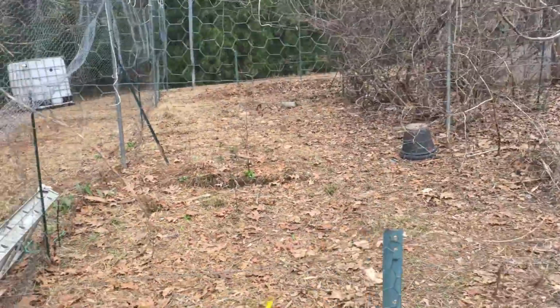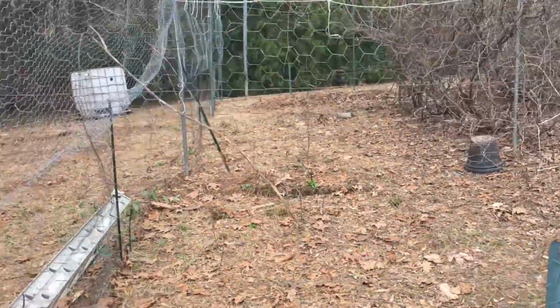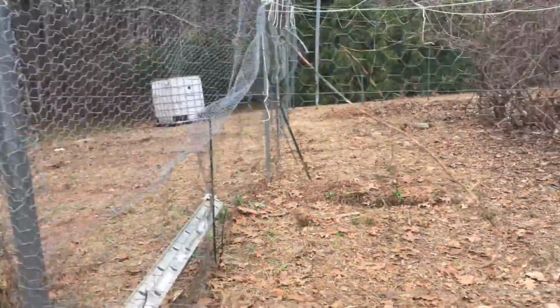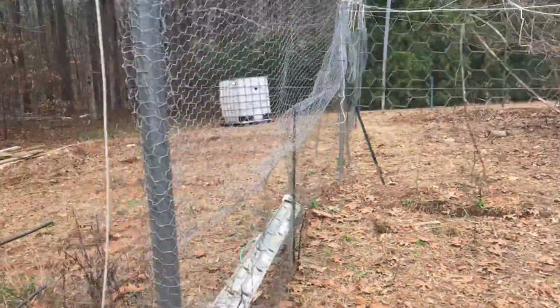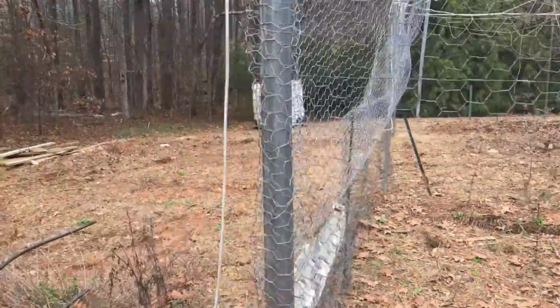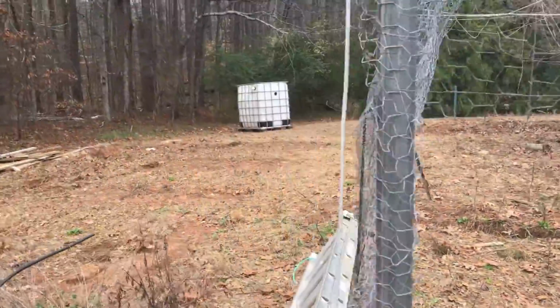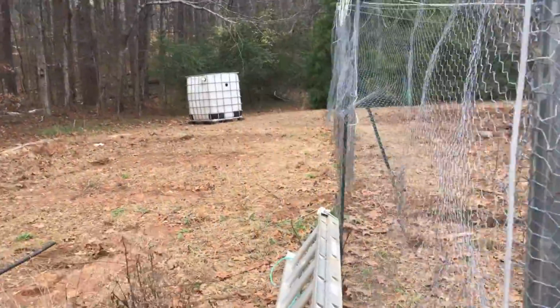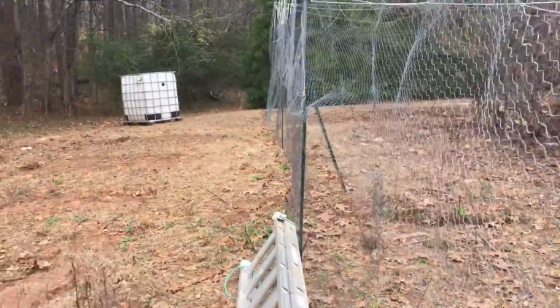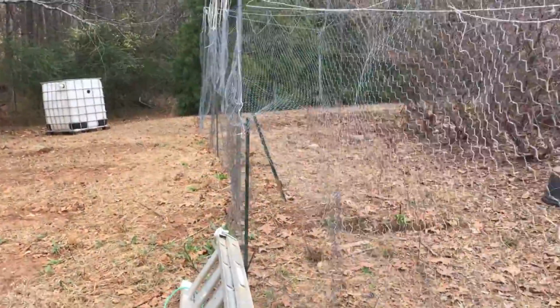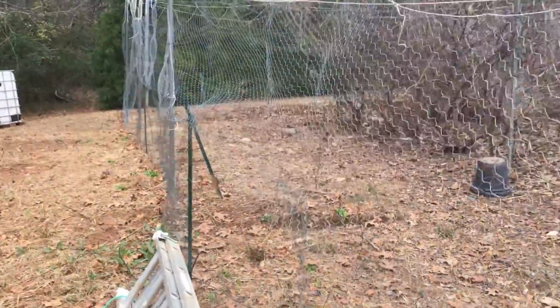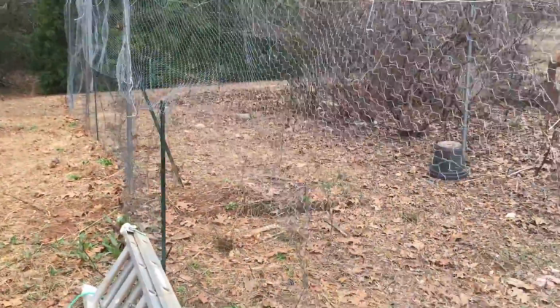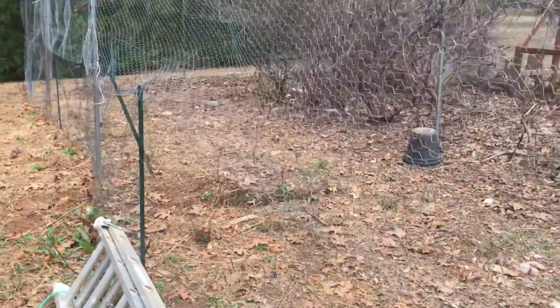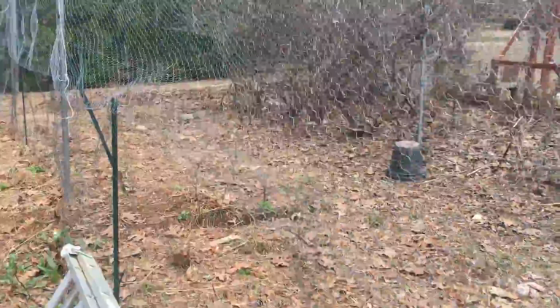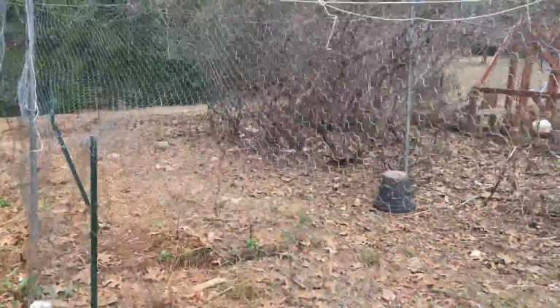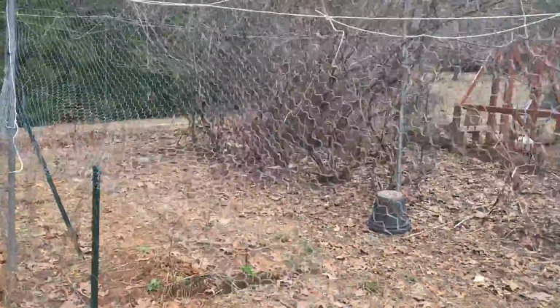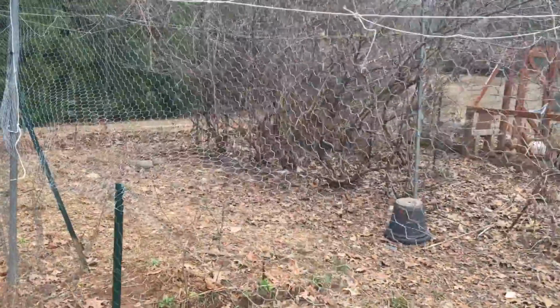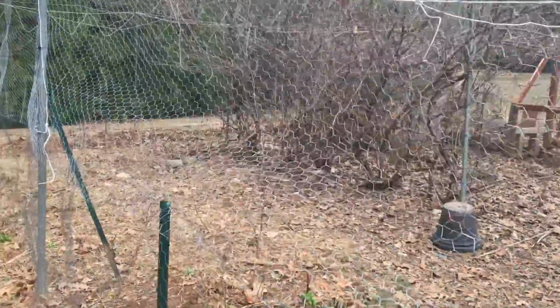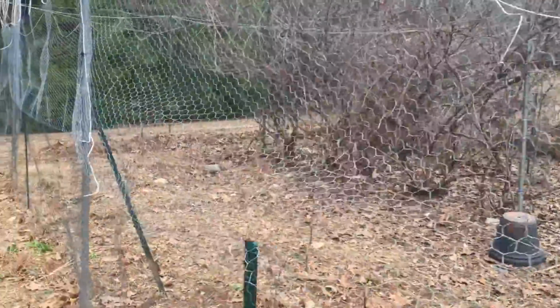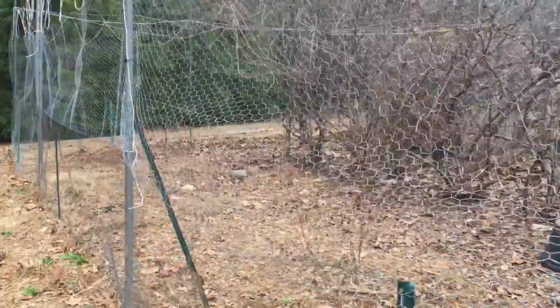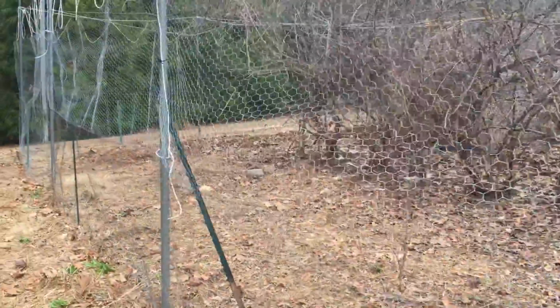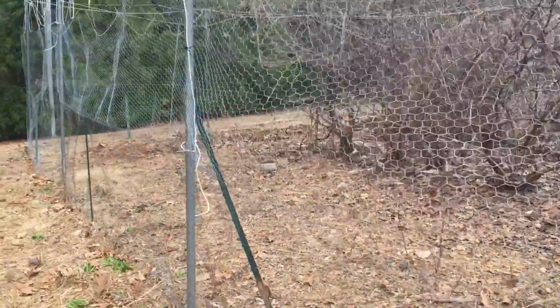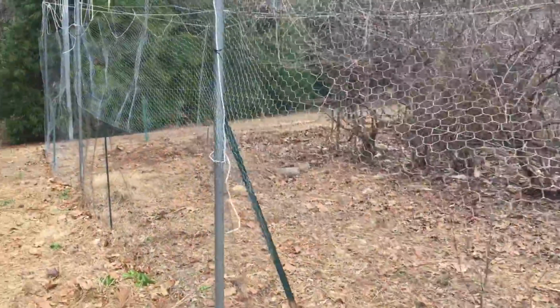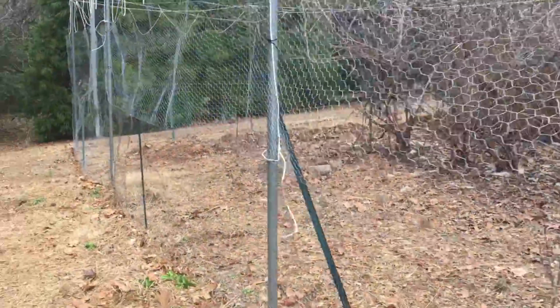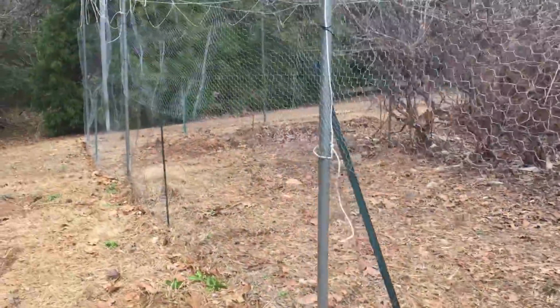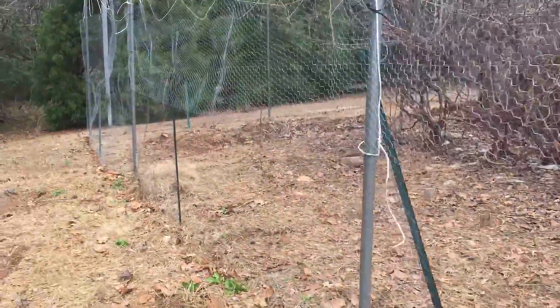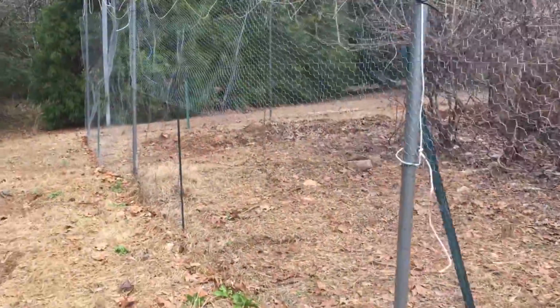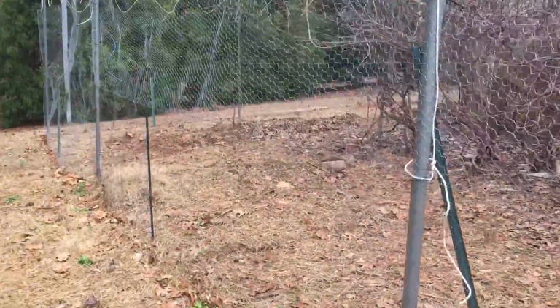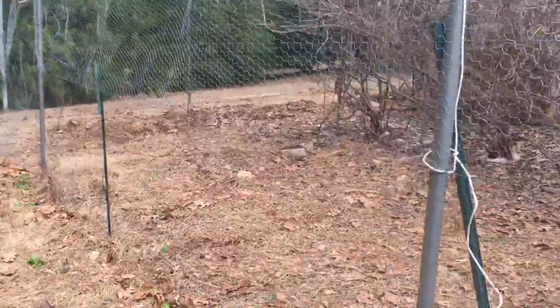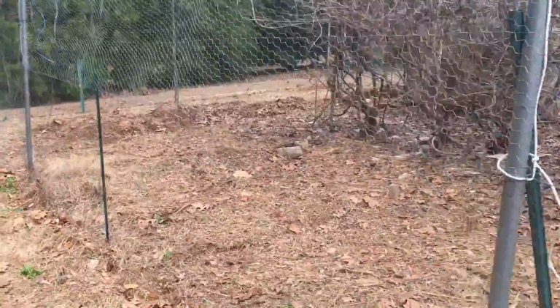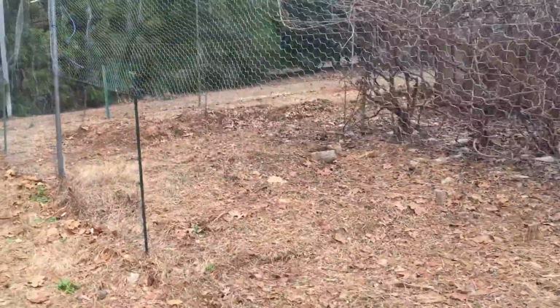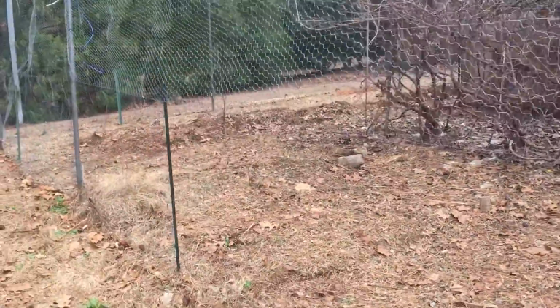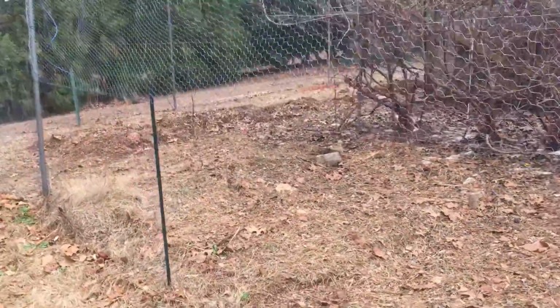This area is large enough that we're going to be able to divide it into two areas and do a little bit of paddock shifting. So we'll only allow the chickens in half of it at a time.